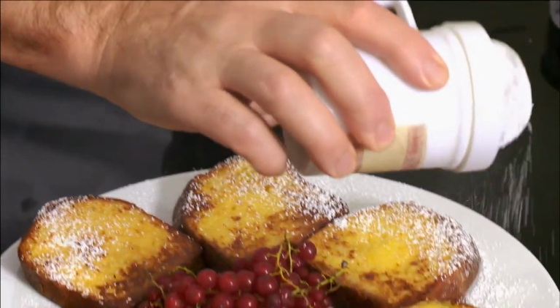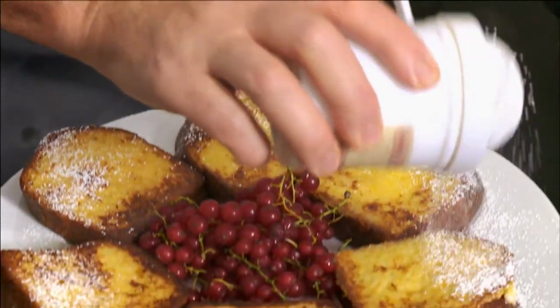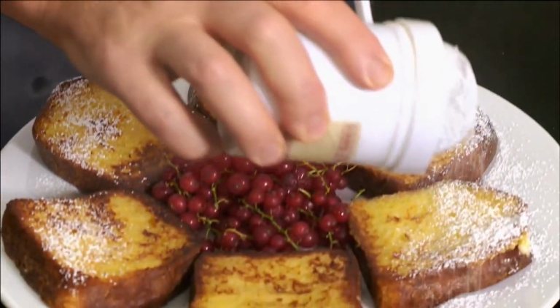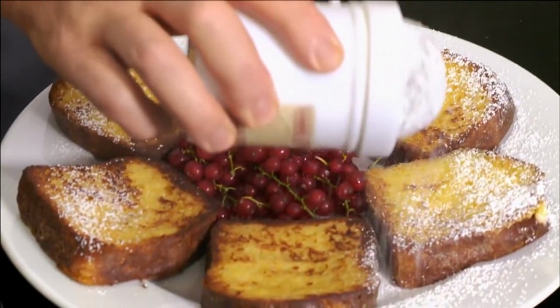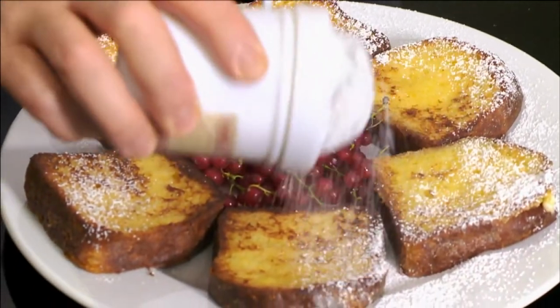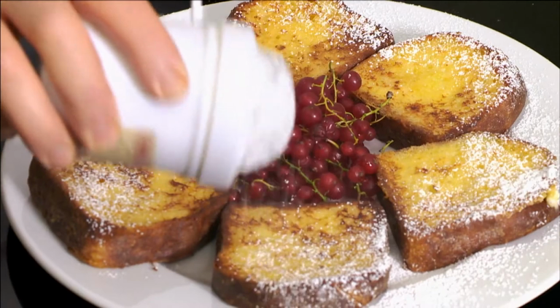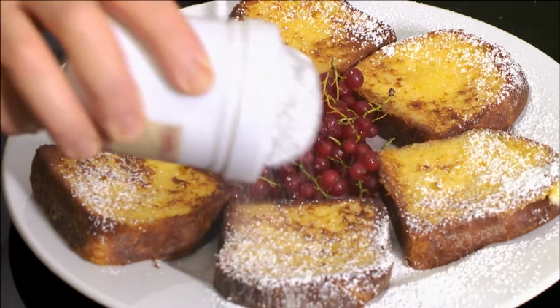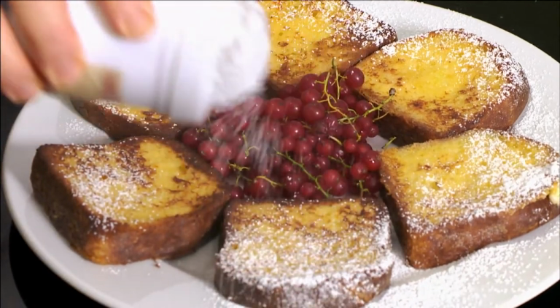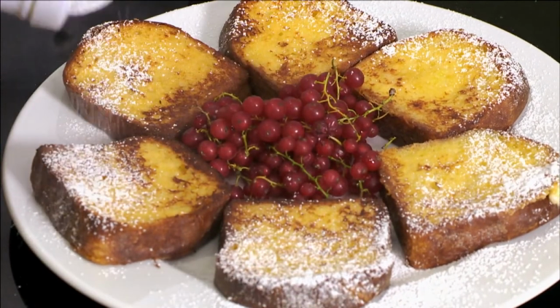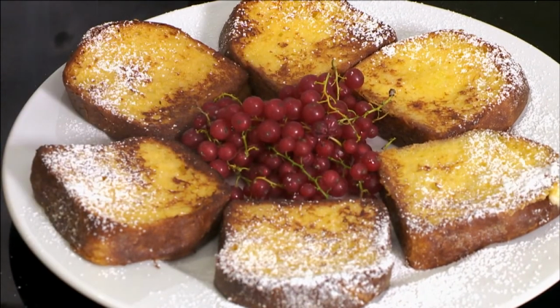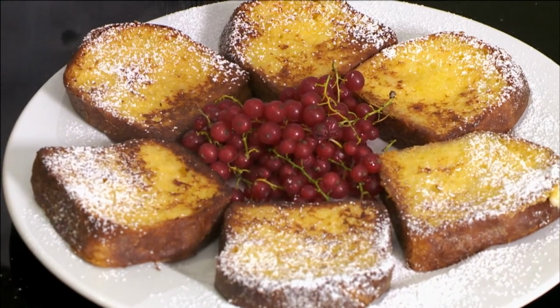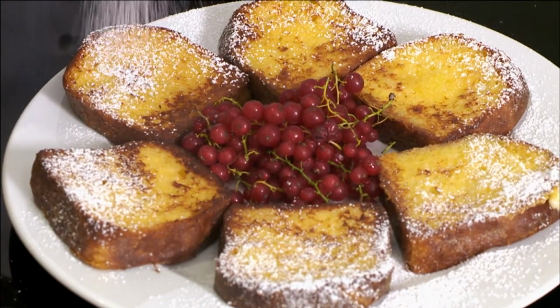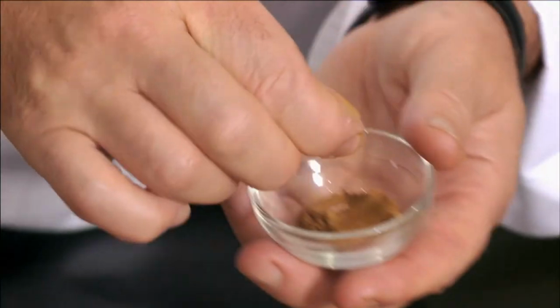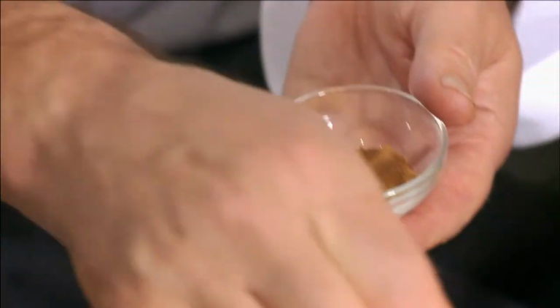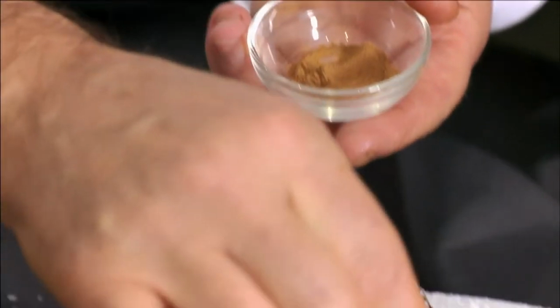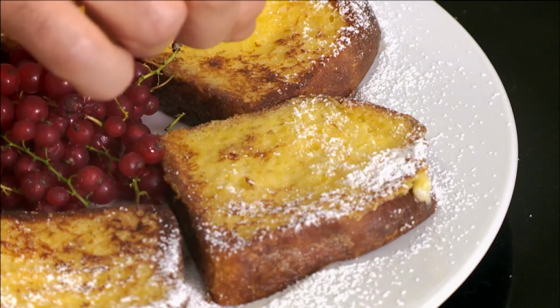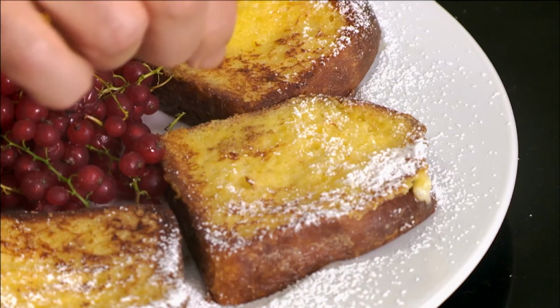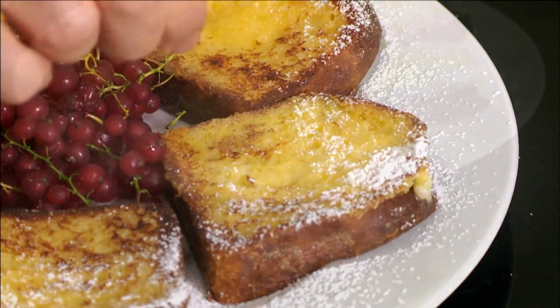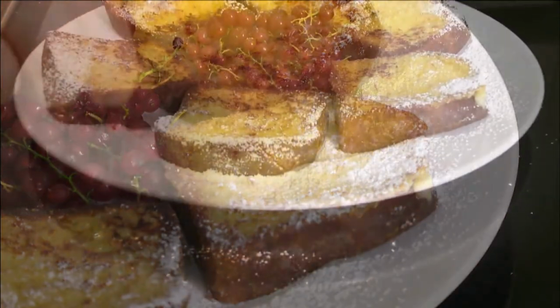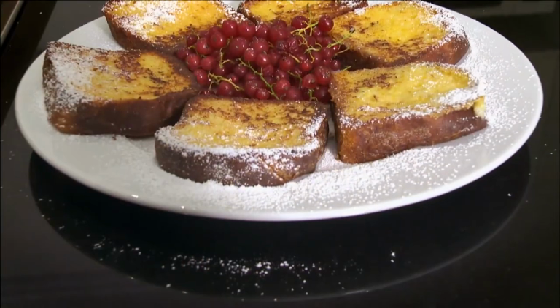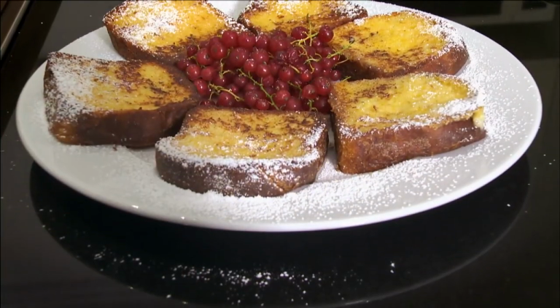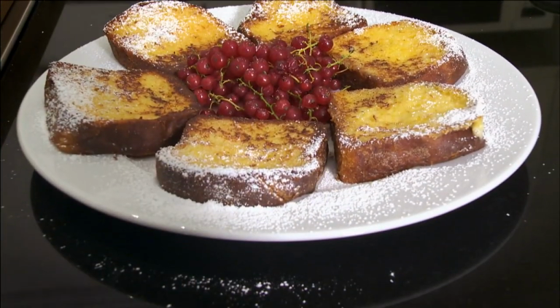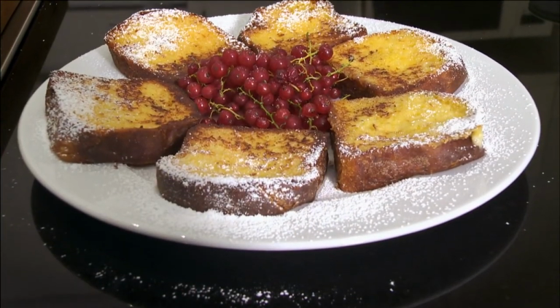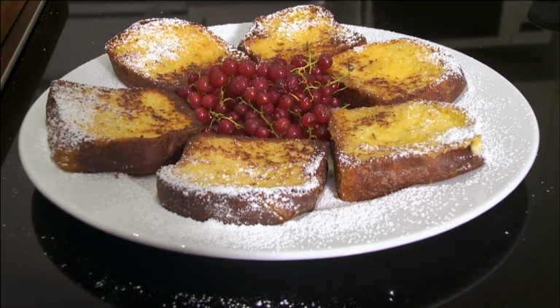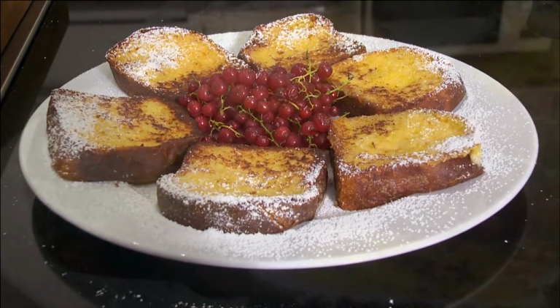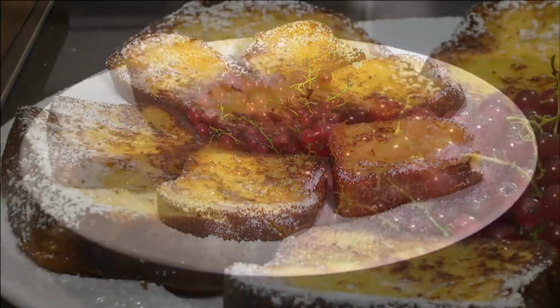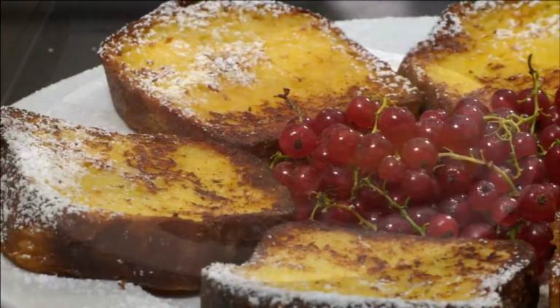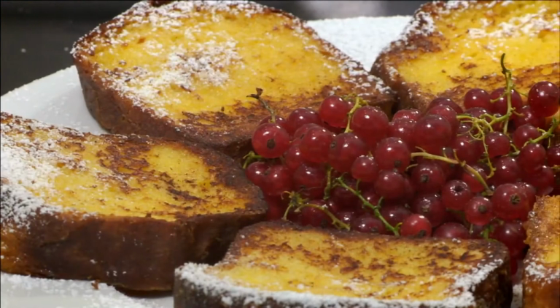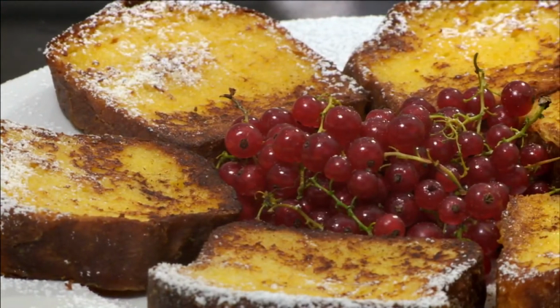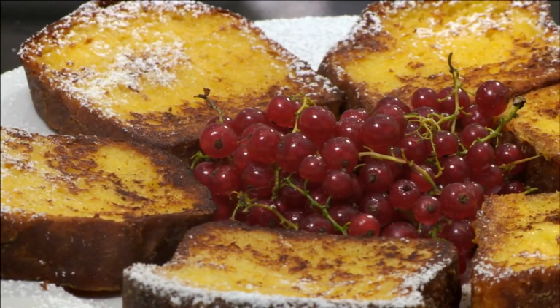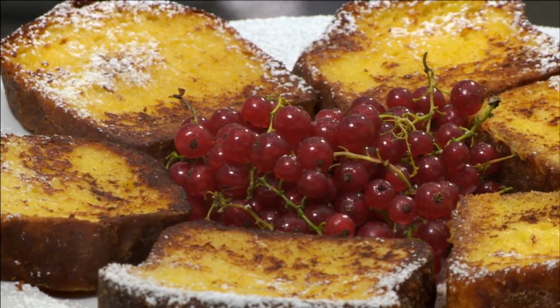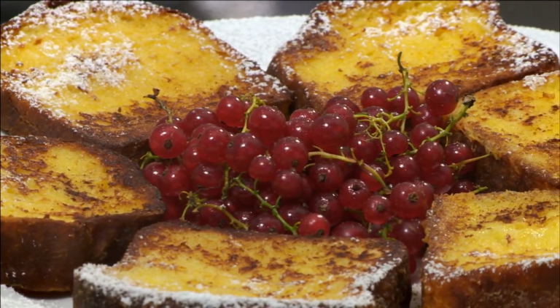I like to serve the sweet toasted brioche dusted with icing sugar and a little cinnamon. Voilà, the brioche perdue — perfect for a Sunday breakfast with red fruits.